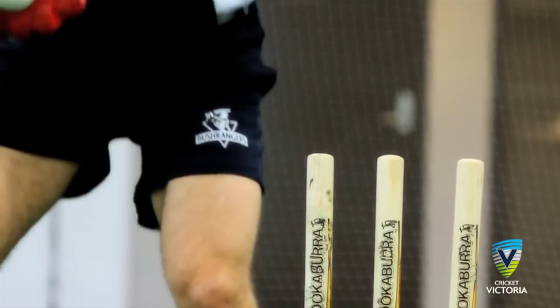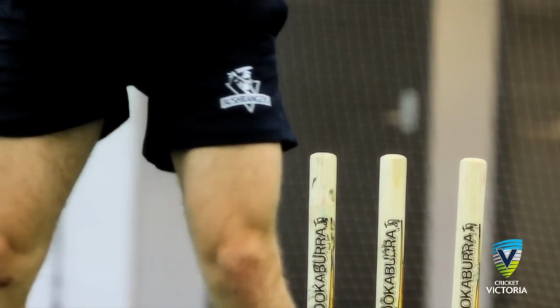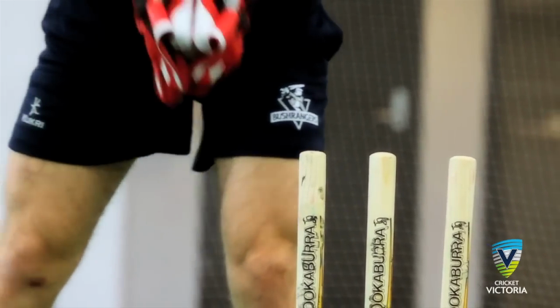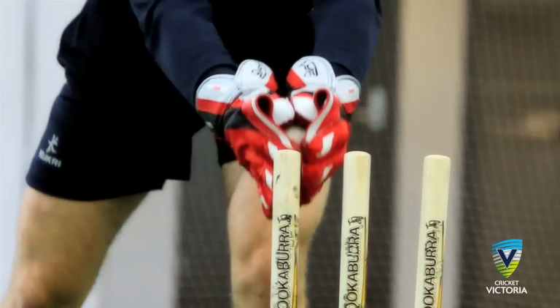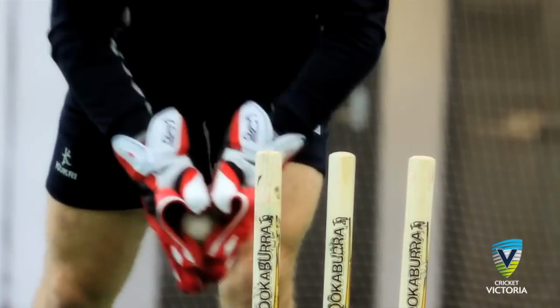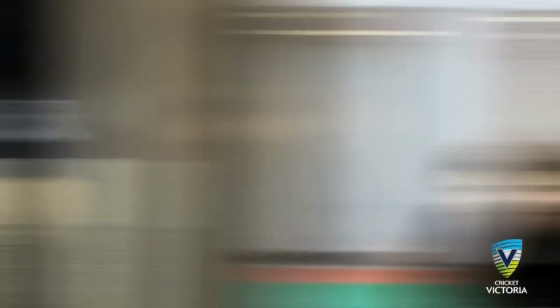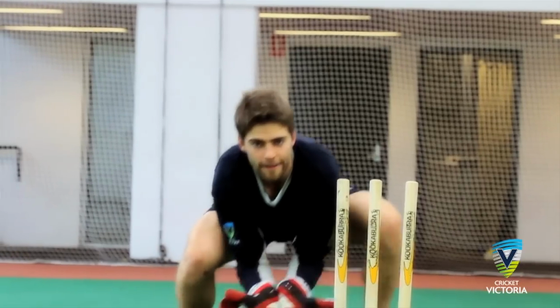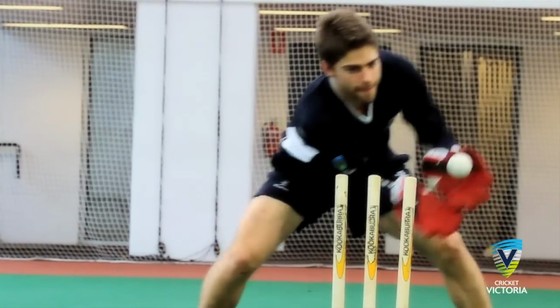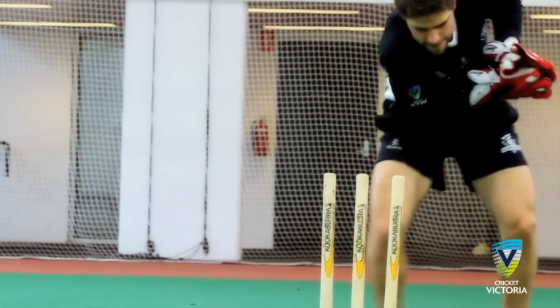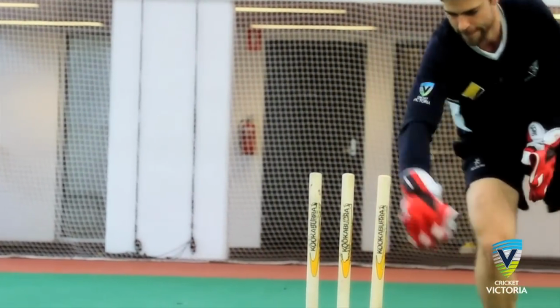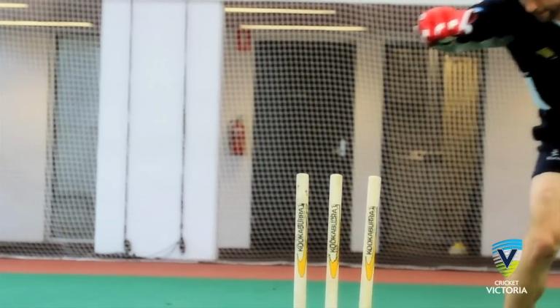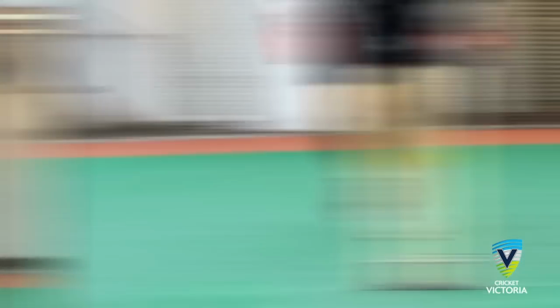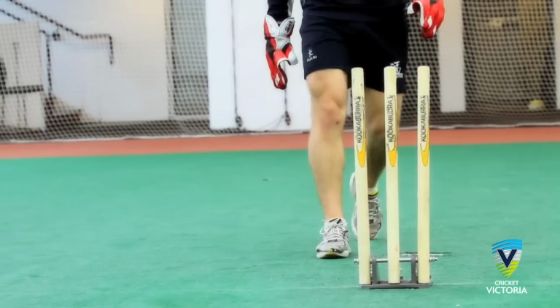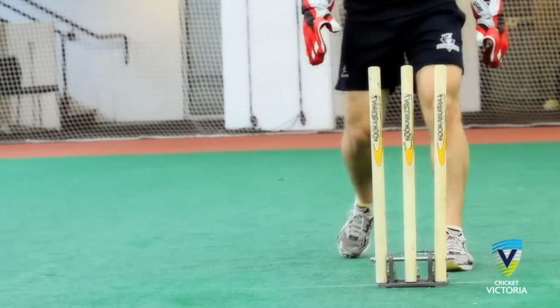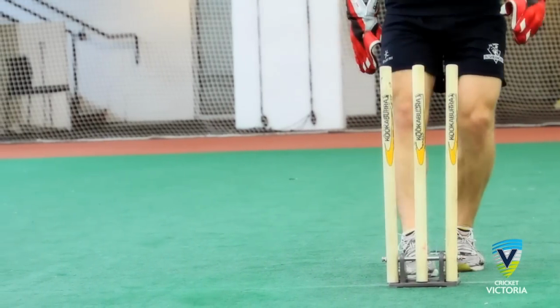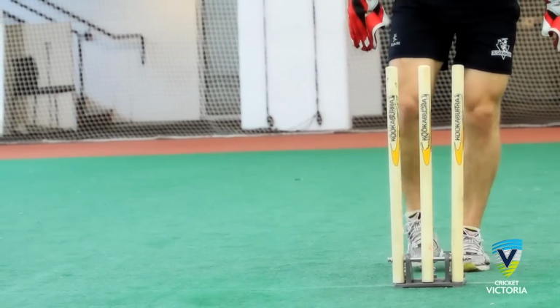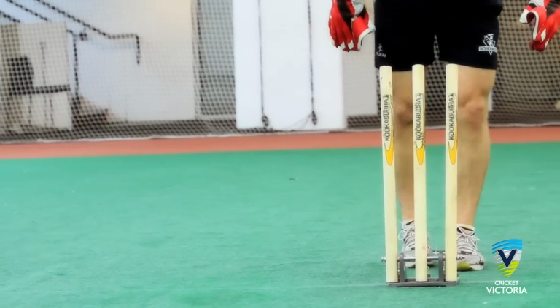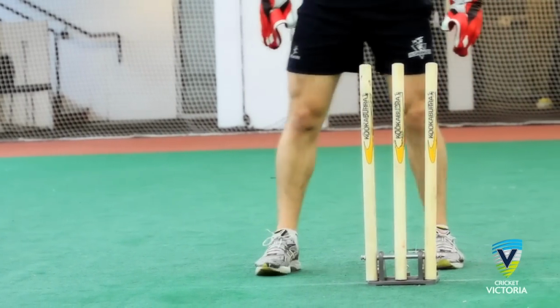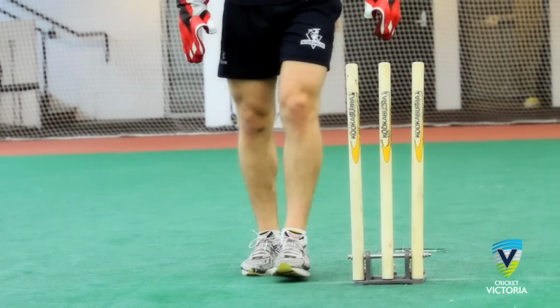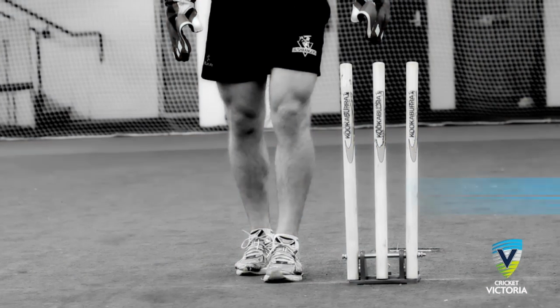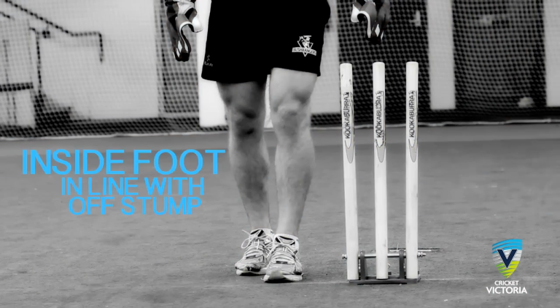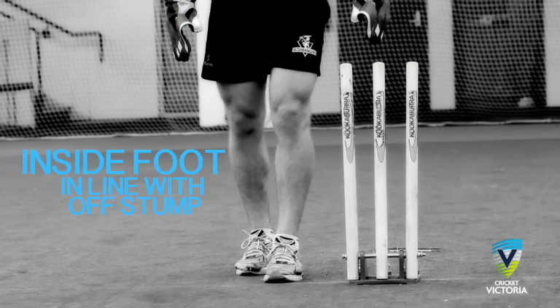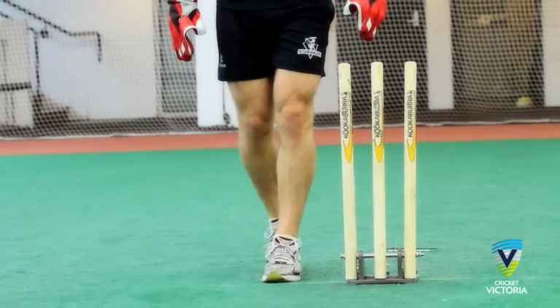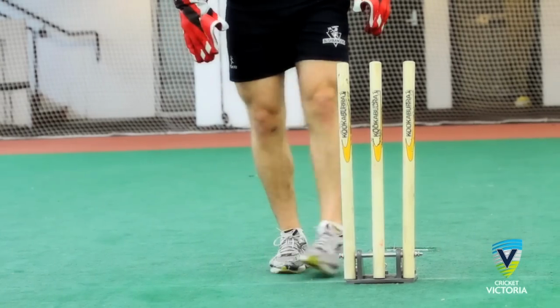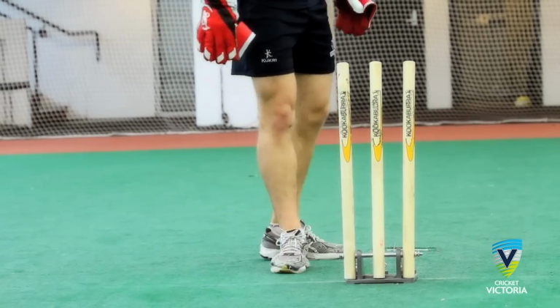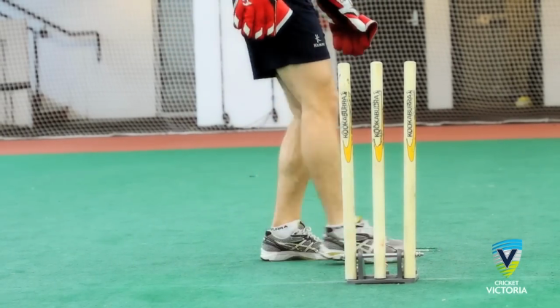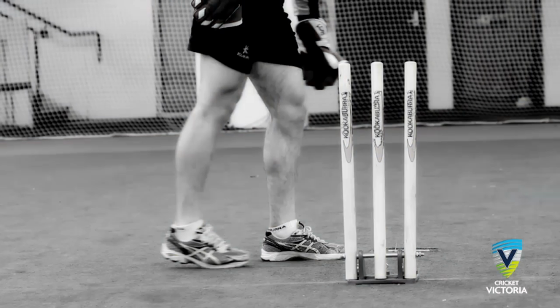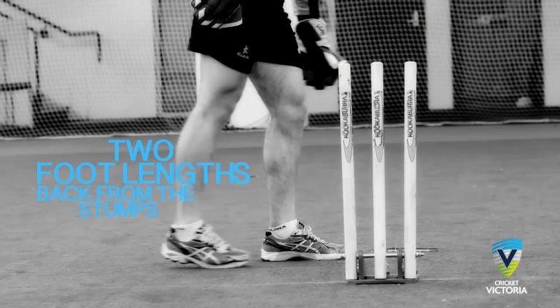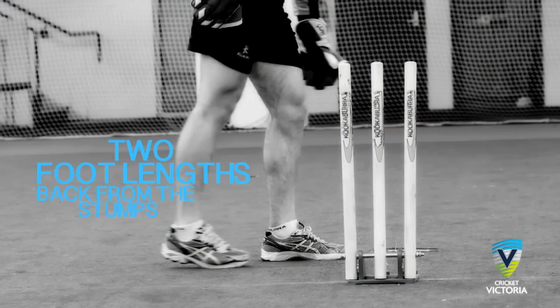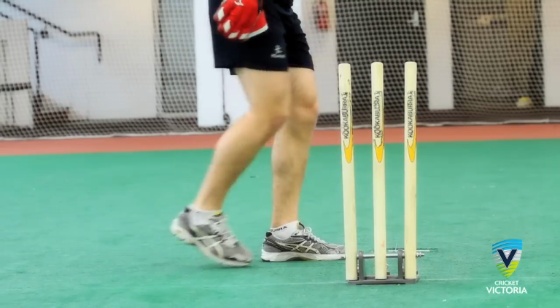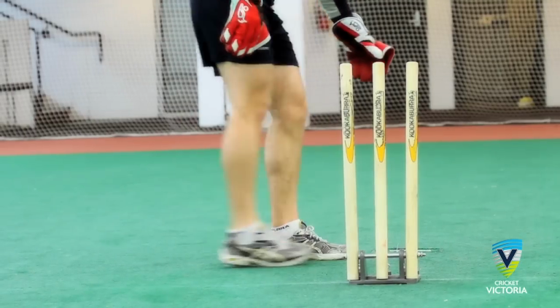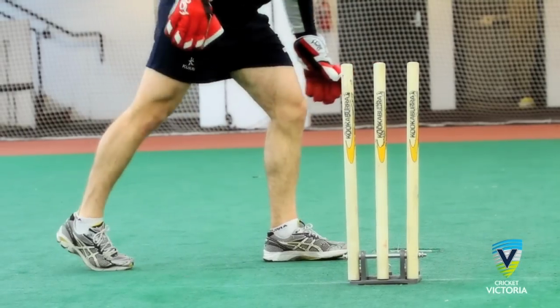Wicketkeeping up to the stumps to spin and medium pace is a difficult art. It takes practice and great skill. In positioning up to the stumps, the keeper should place the inside foot in line with off stump and stand approximately two foot lengths back from the stumps. The keeper may wish to mark a line.